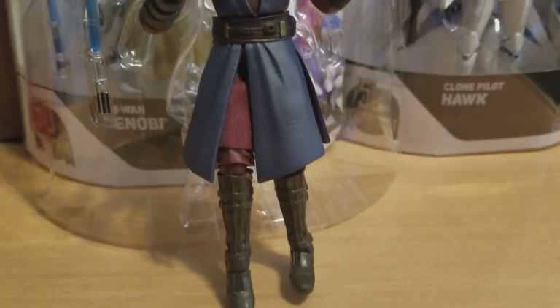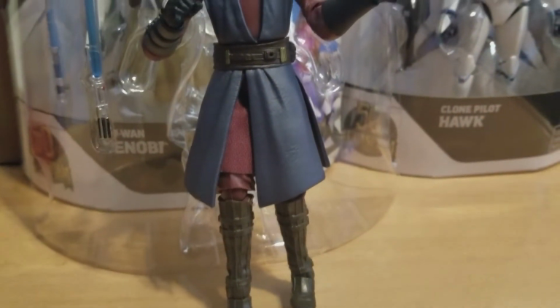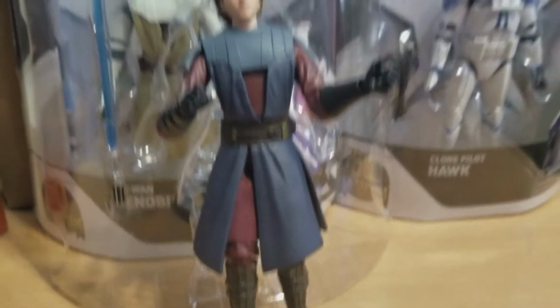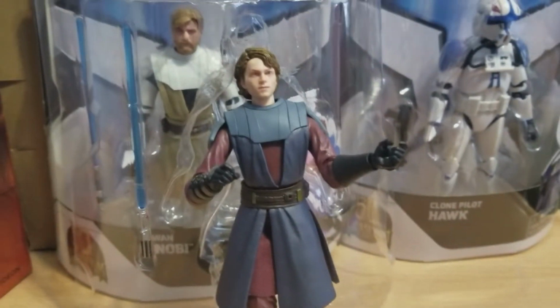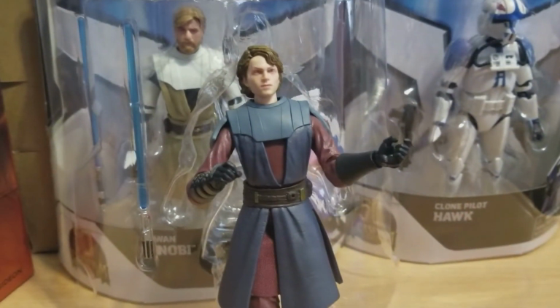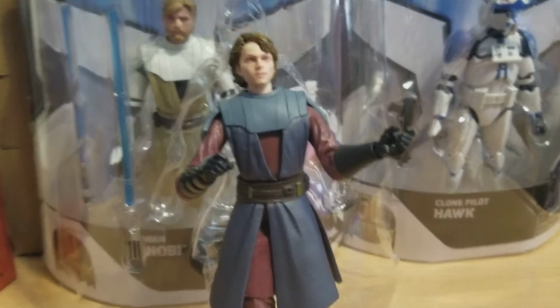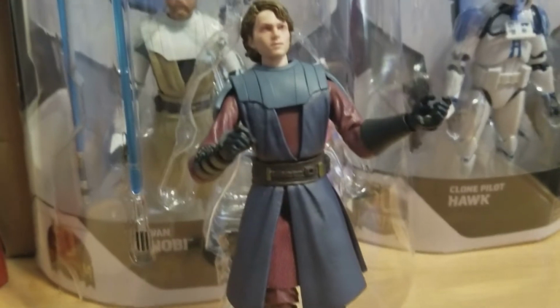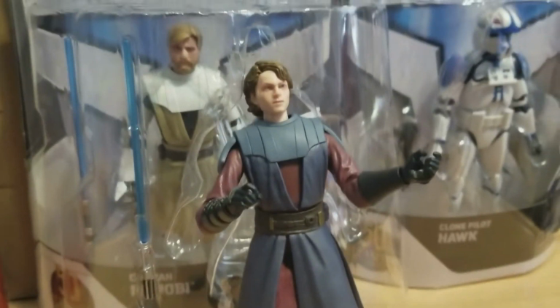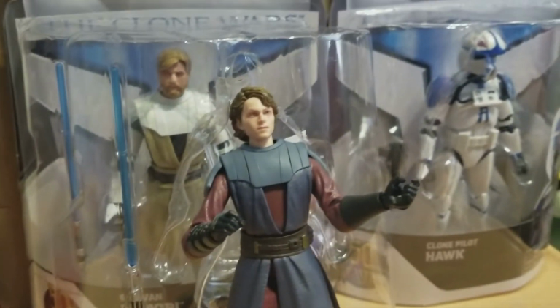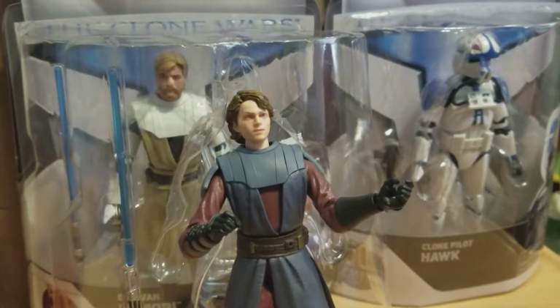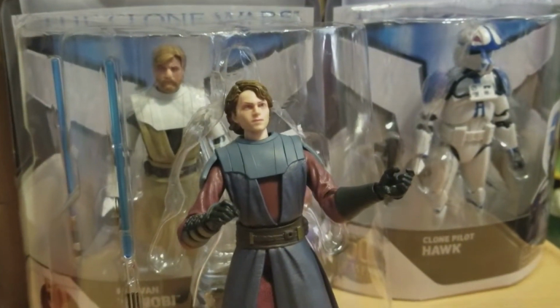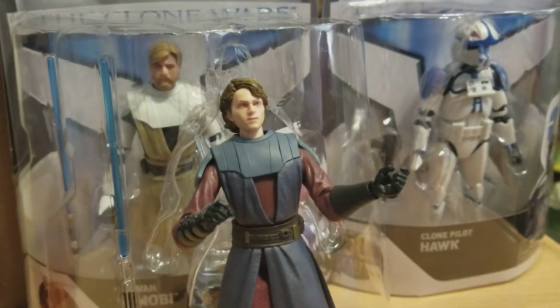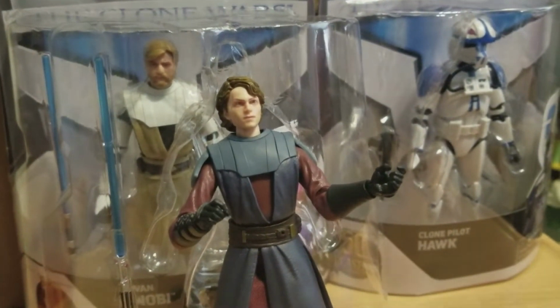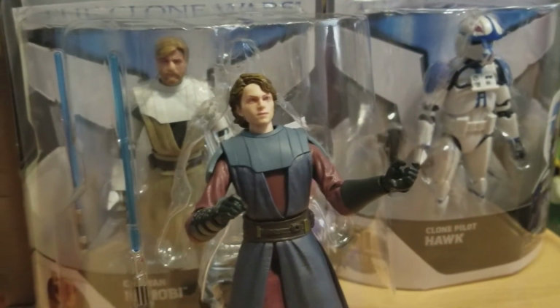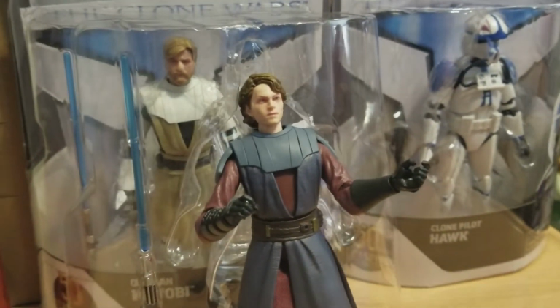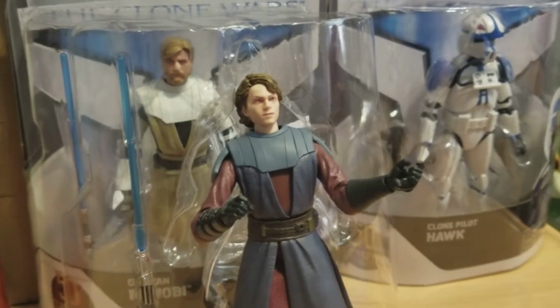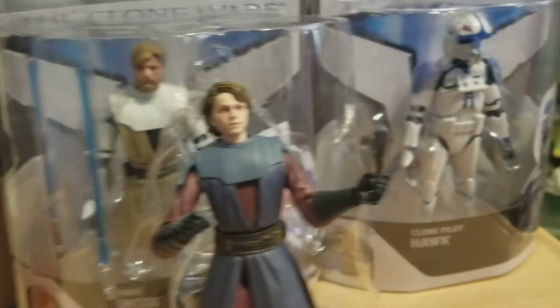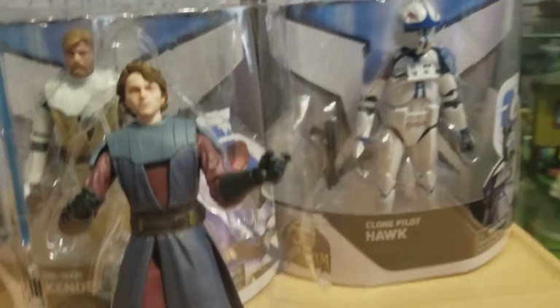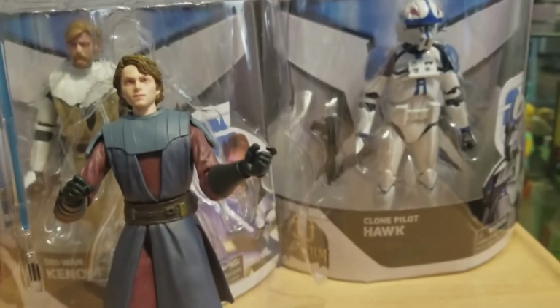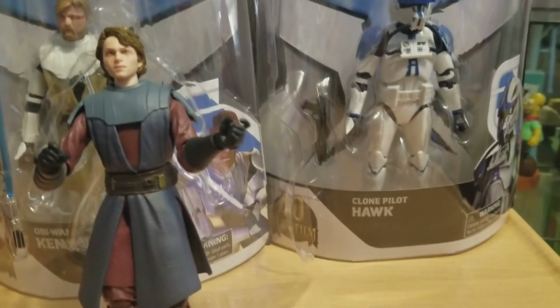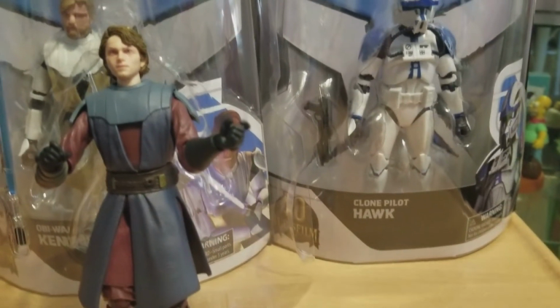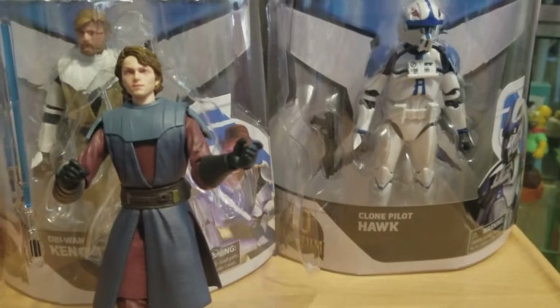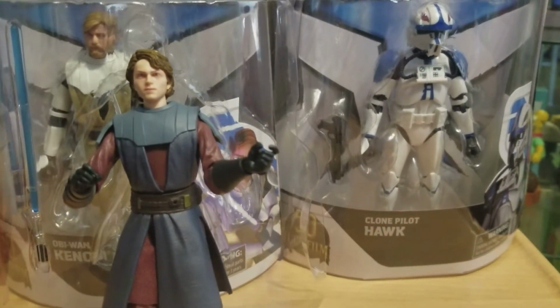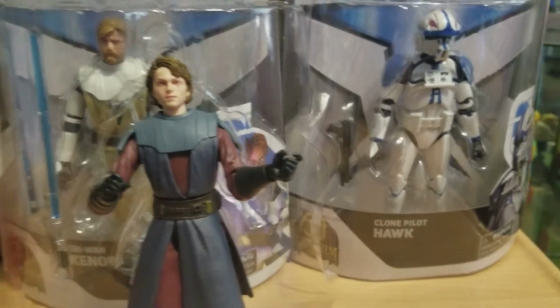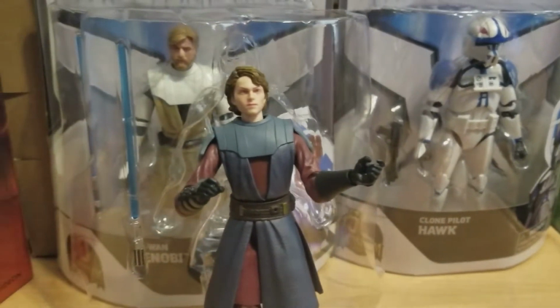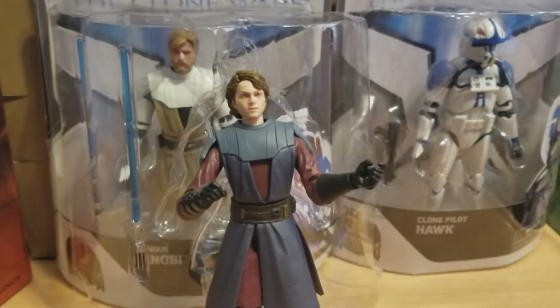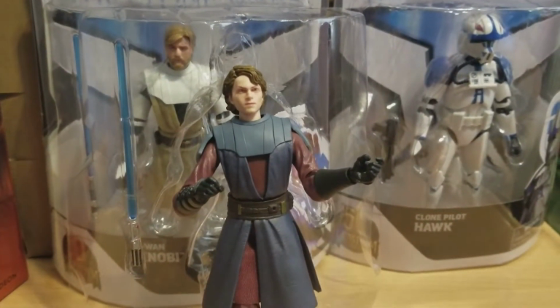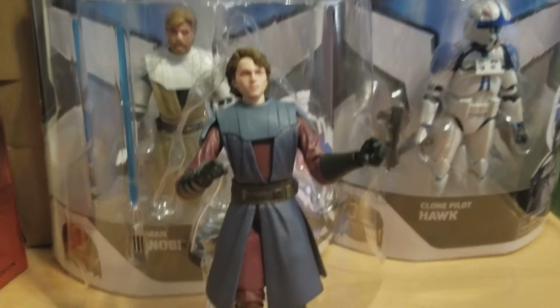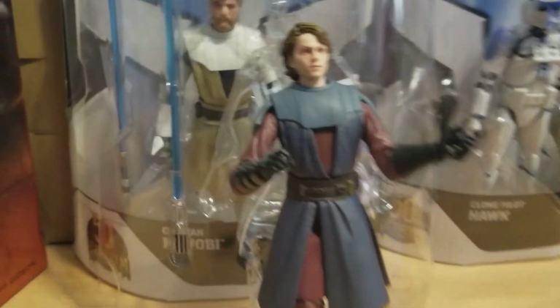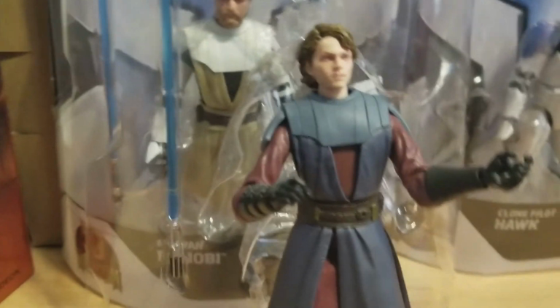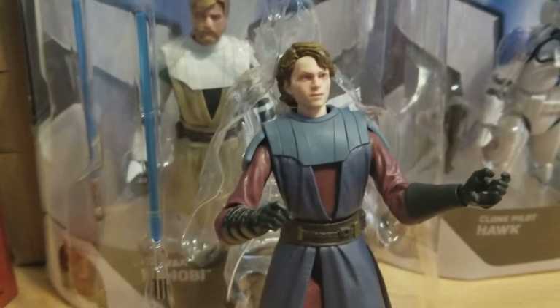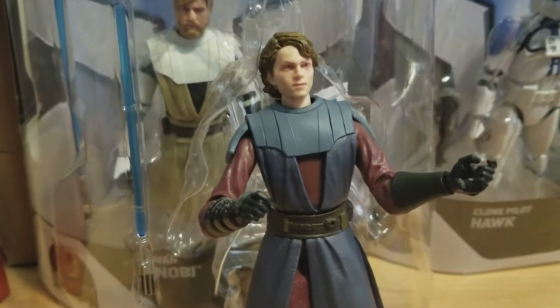So yeah, this is Anakin, part of the first wave, which also includes Obi-Wan and Hawk. I don't have Echo yet, but that's what we're waiting for next.